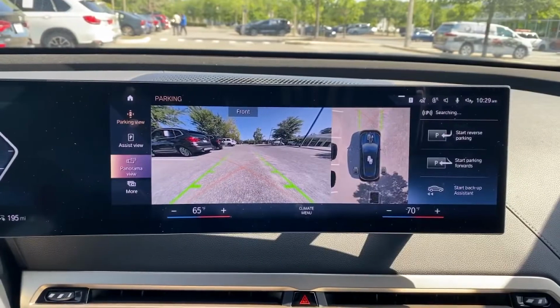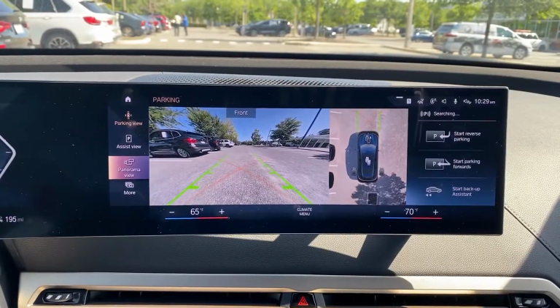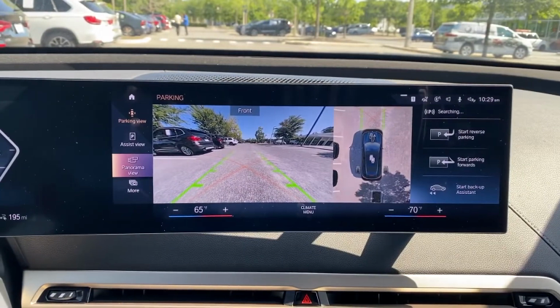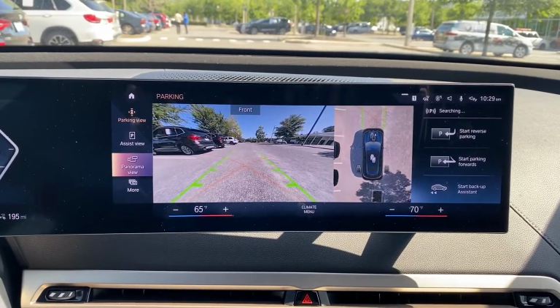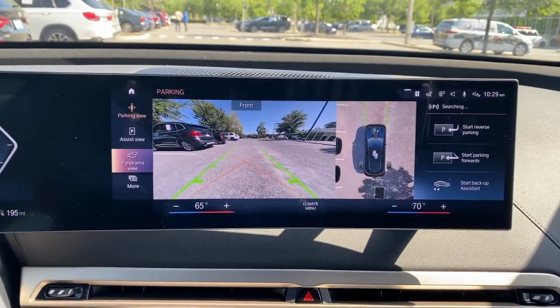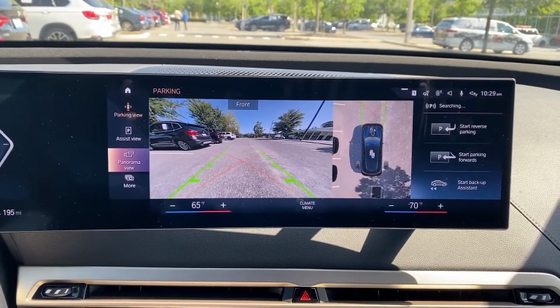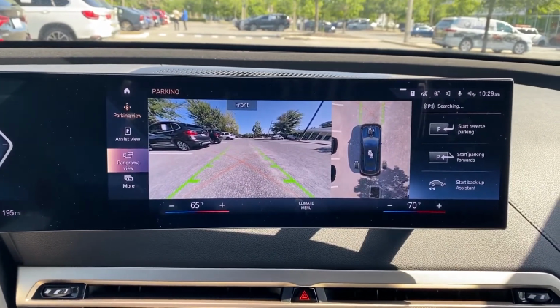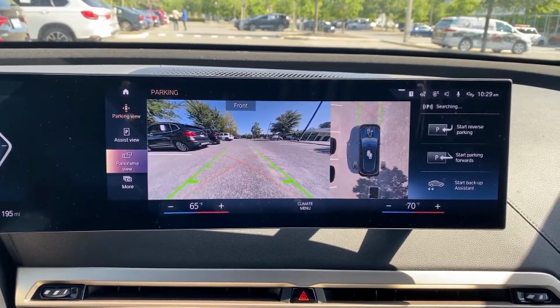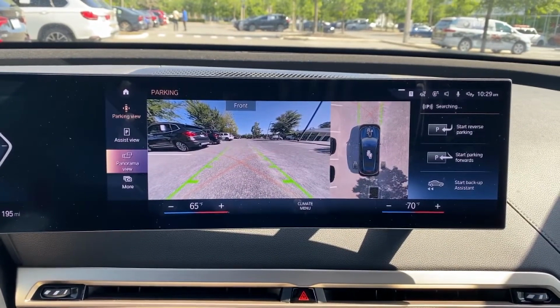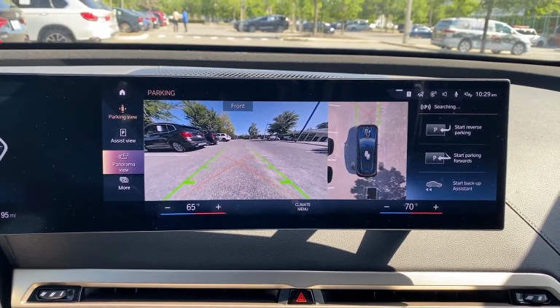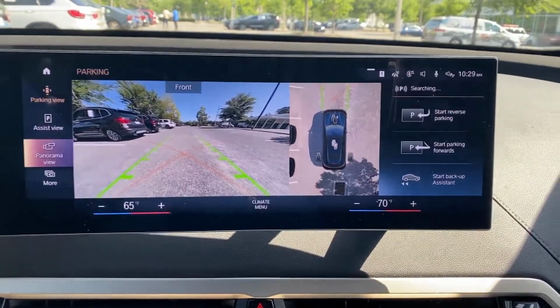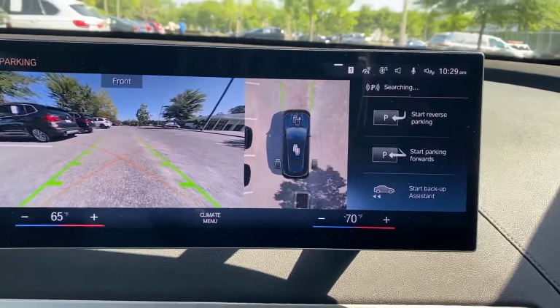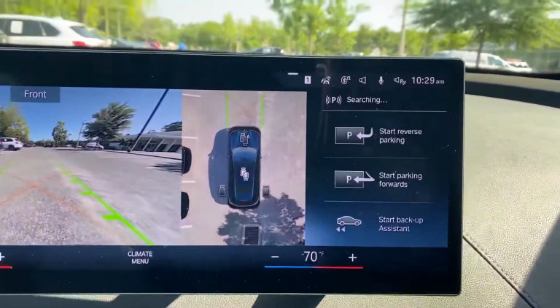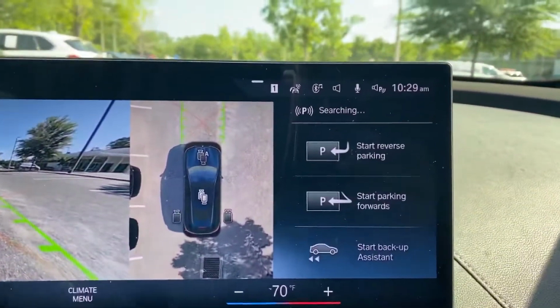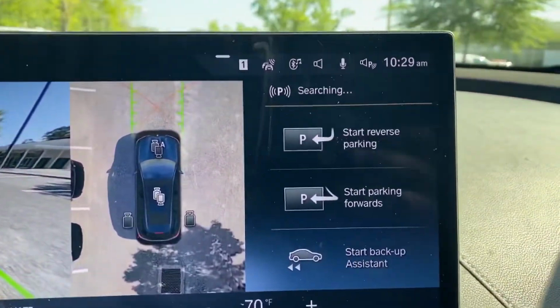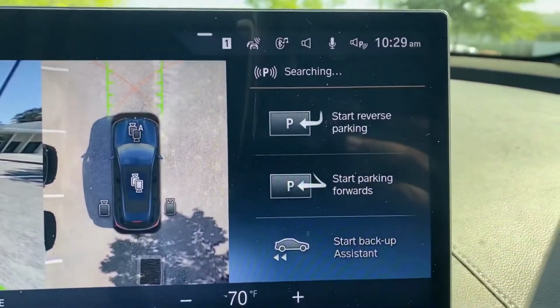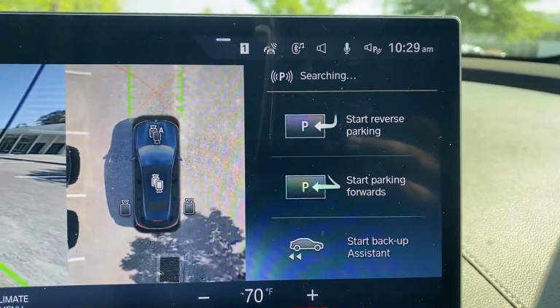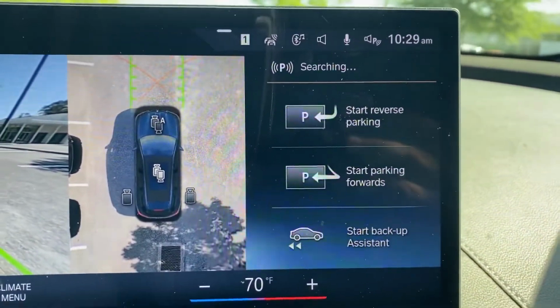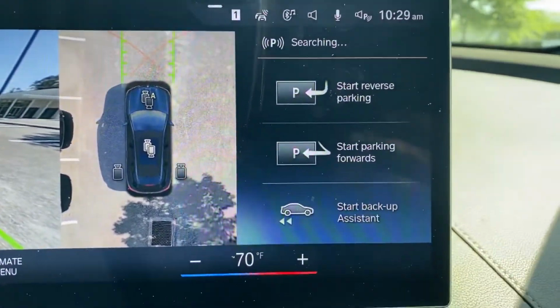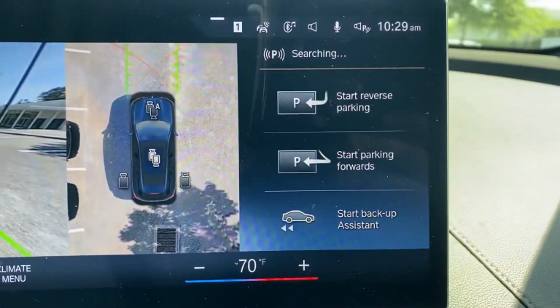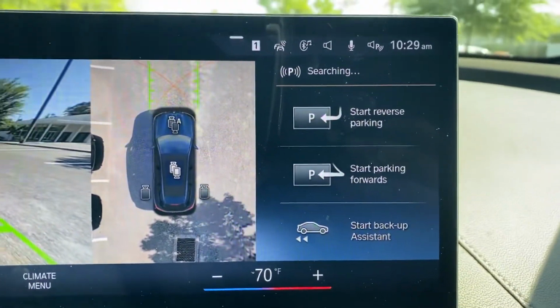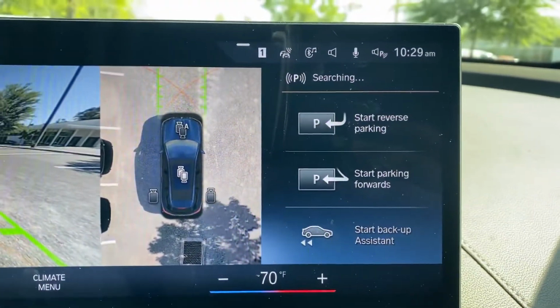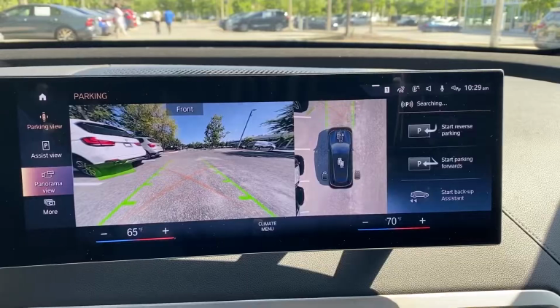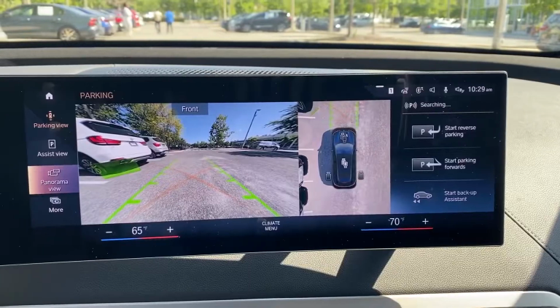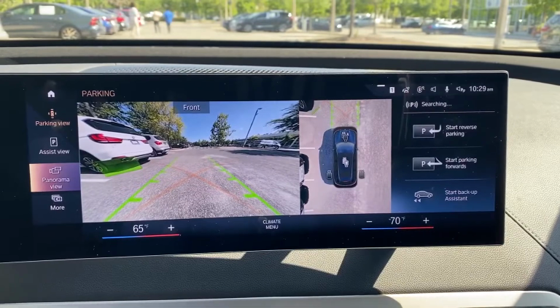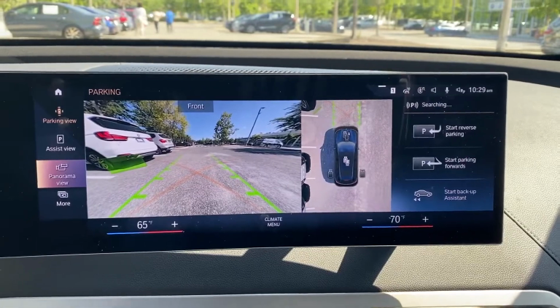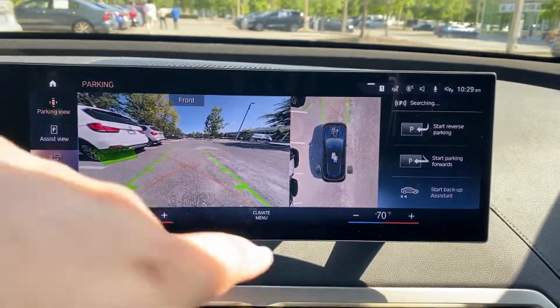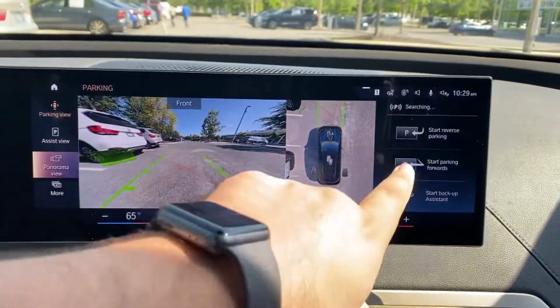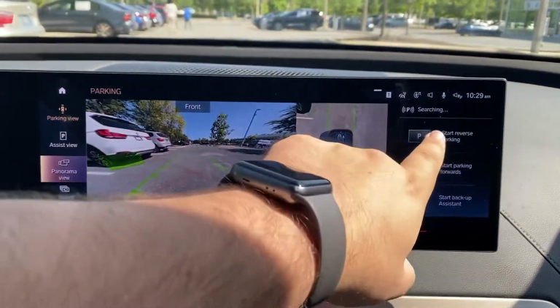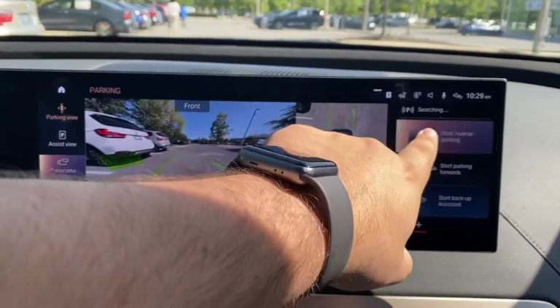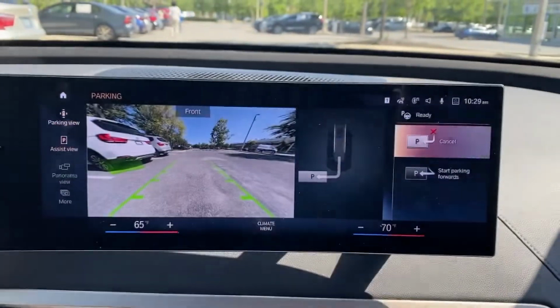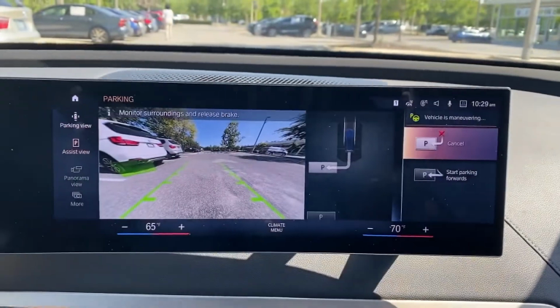As you can see, I can see an option to start parking. What's new in iDrive 8 is you can park reverse or park forwards. Now that I've located a spot, I'm going to start reverse parking.